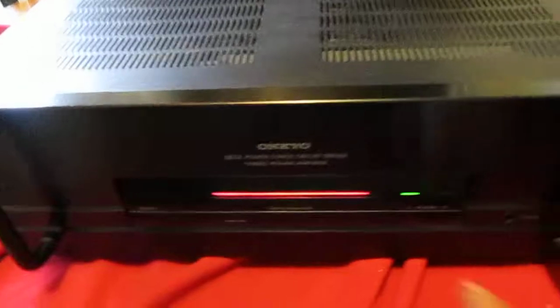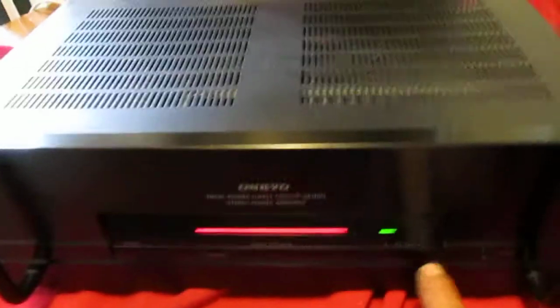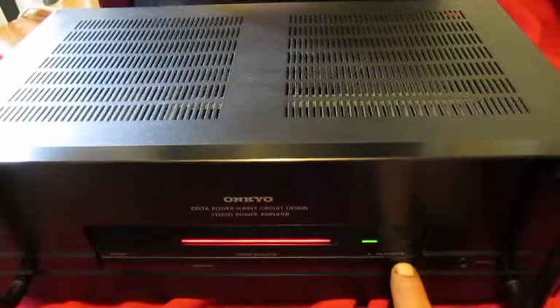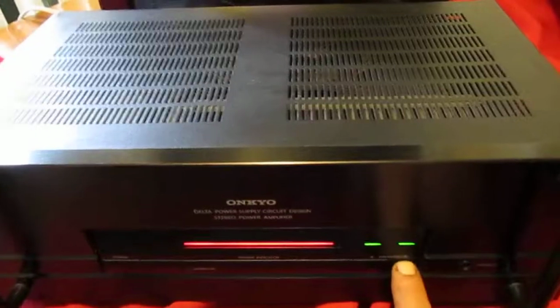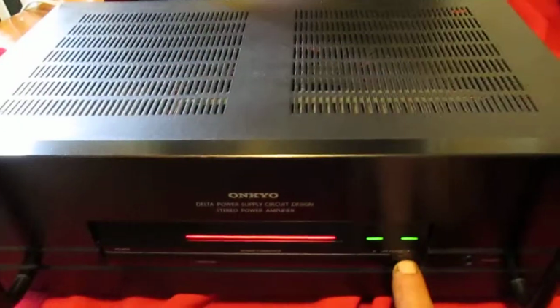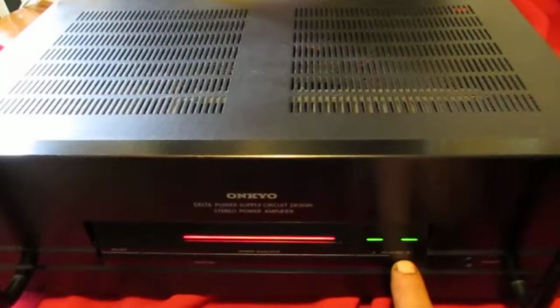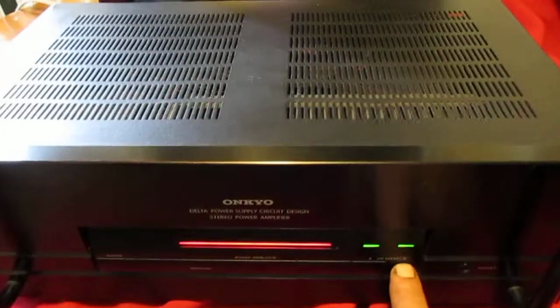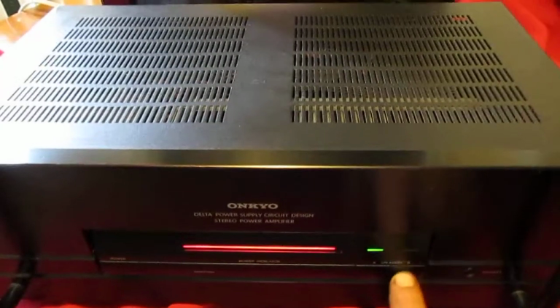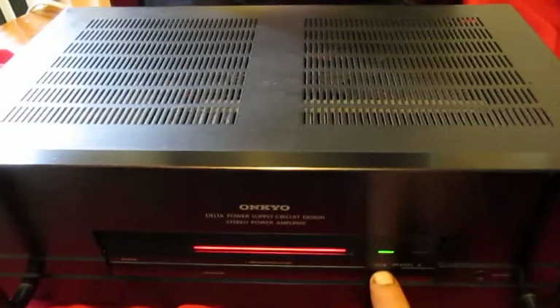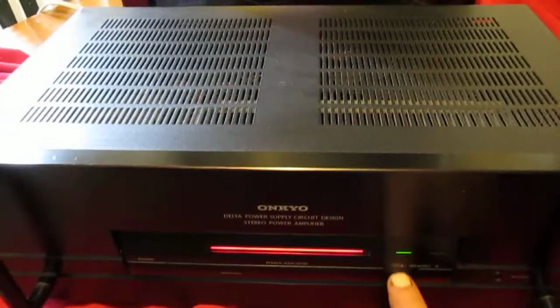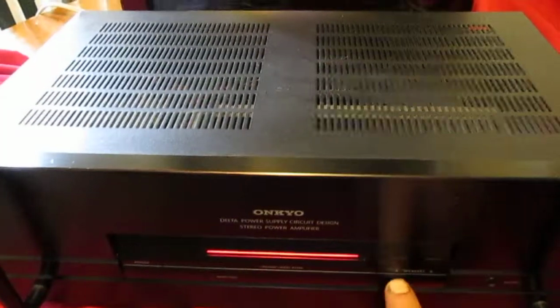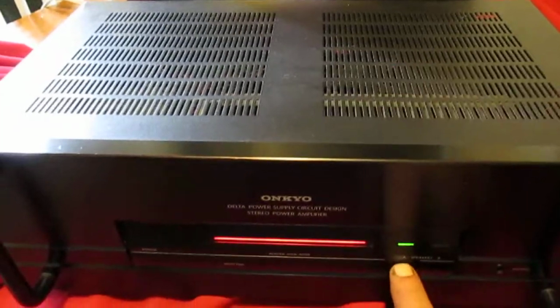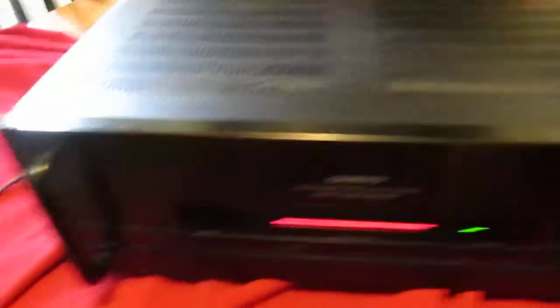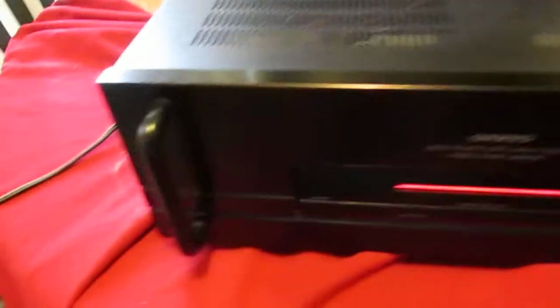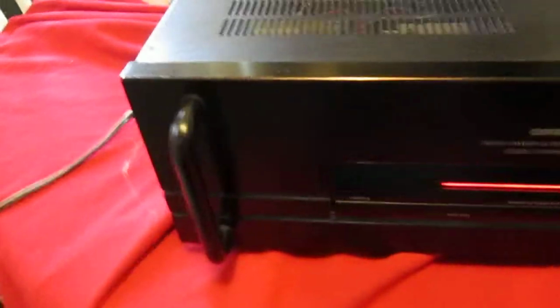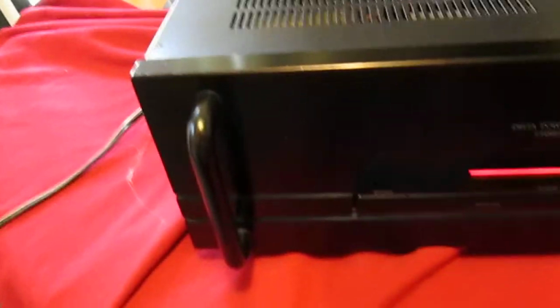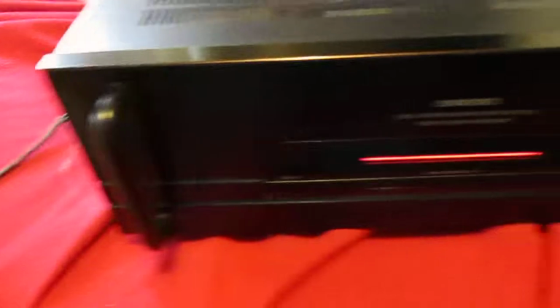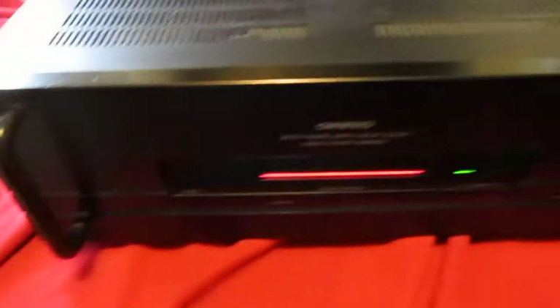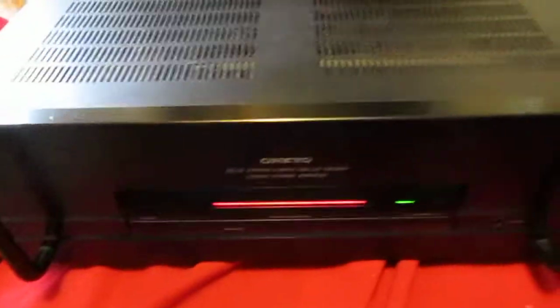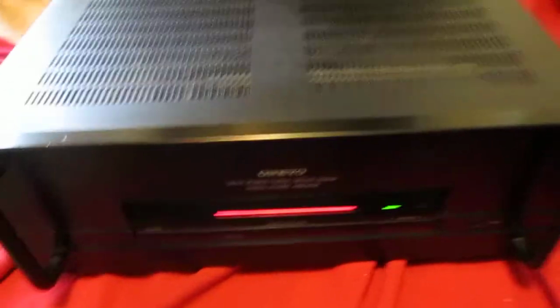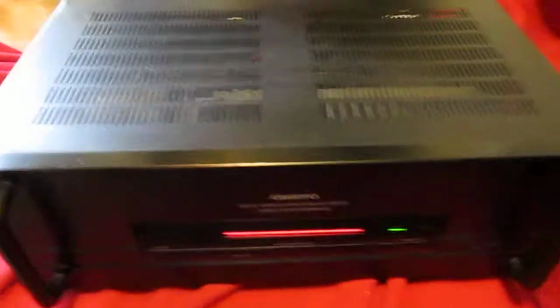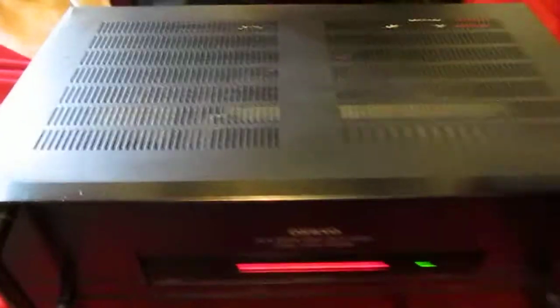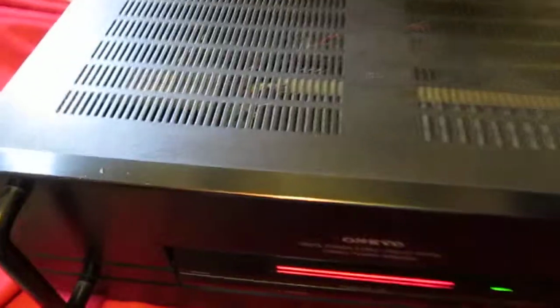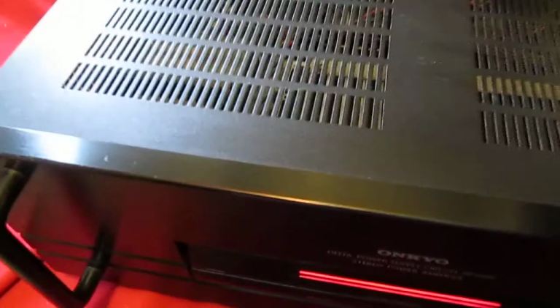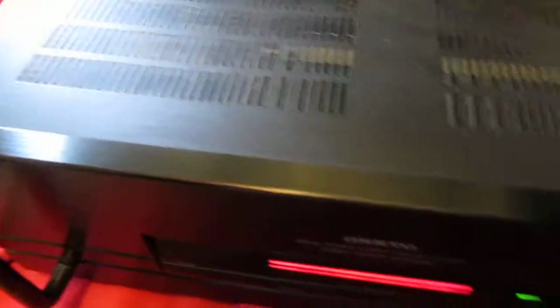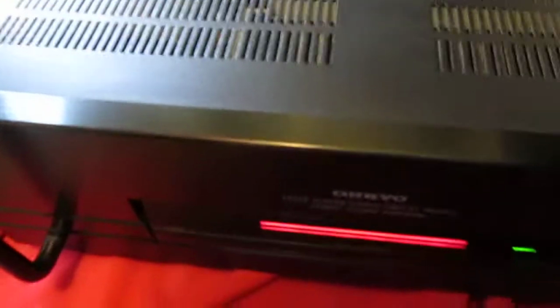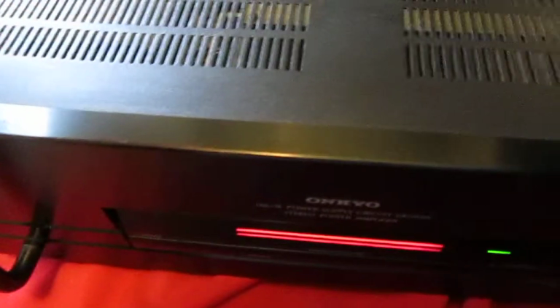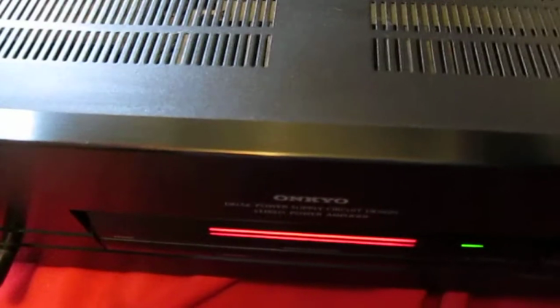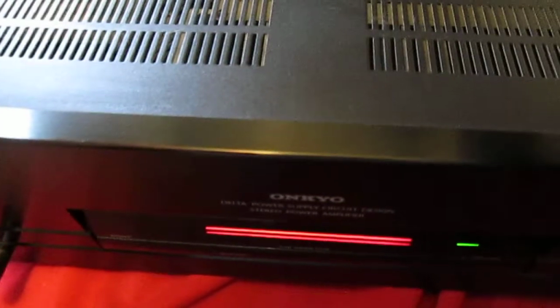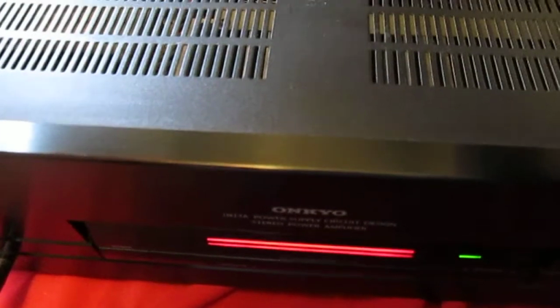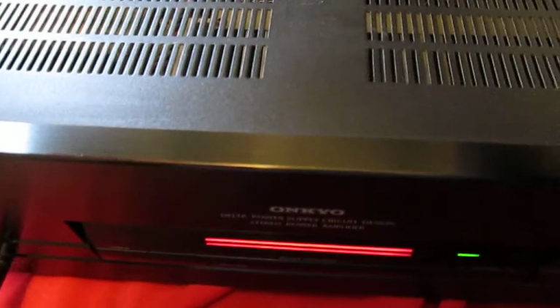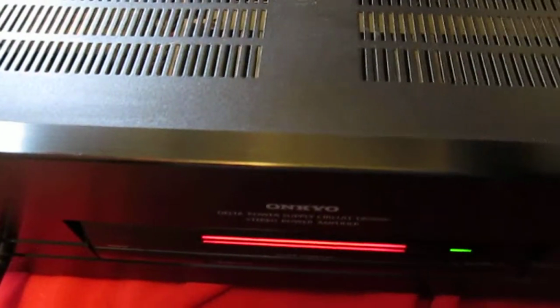There's your A speaker, B speaker. Left channel, right channel.